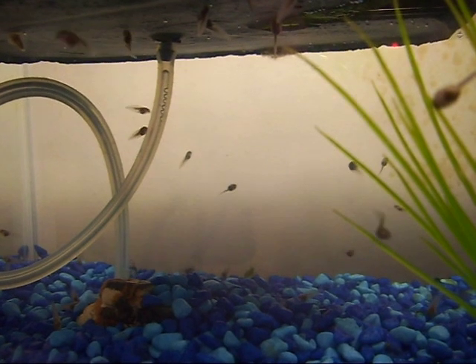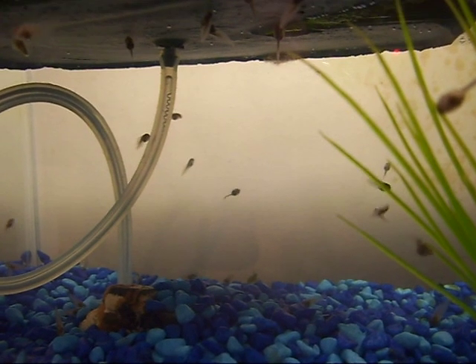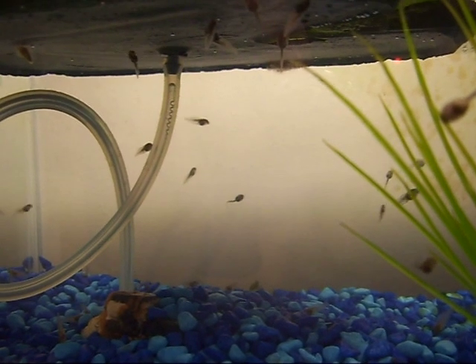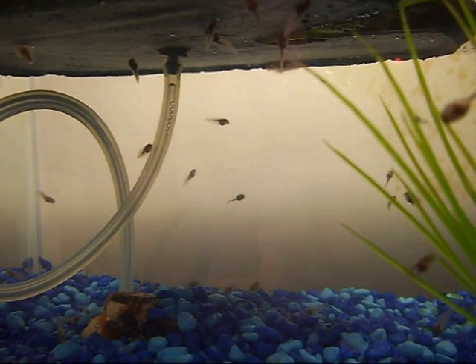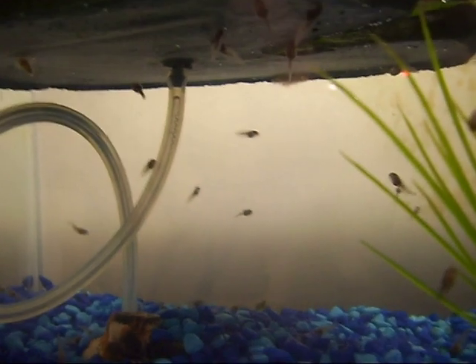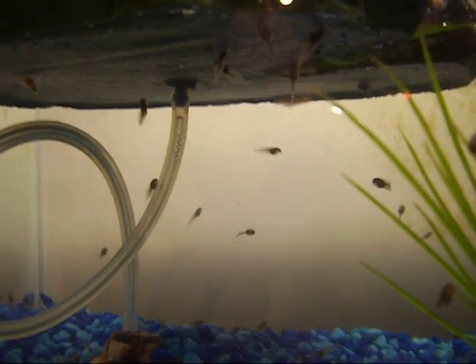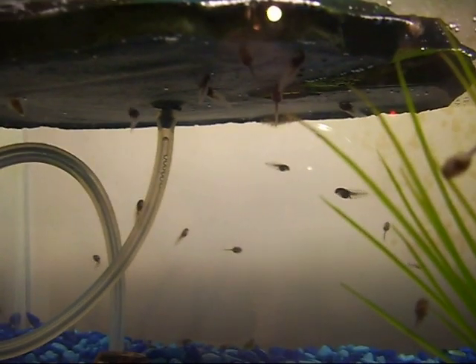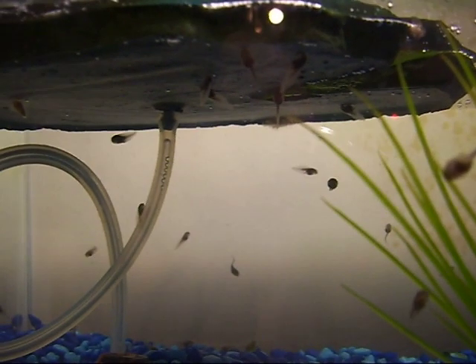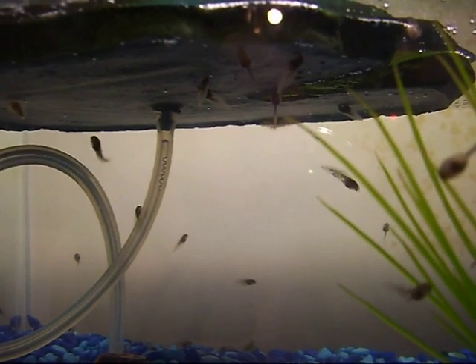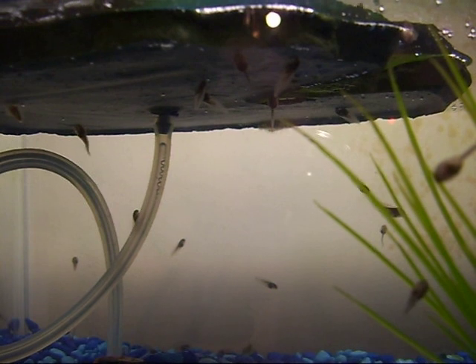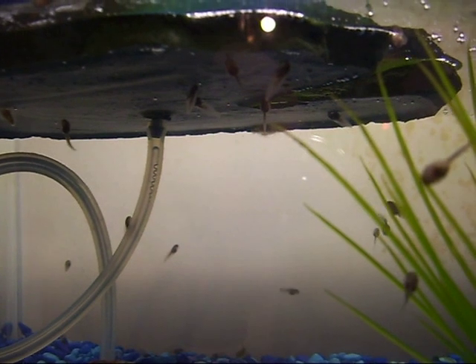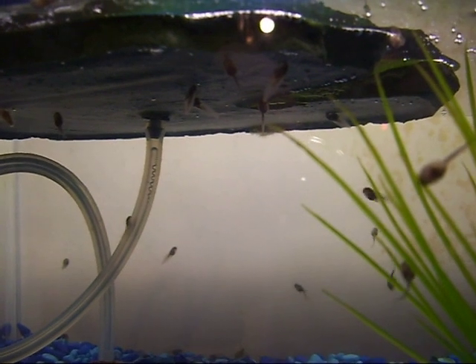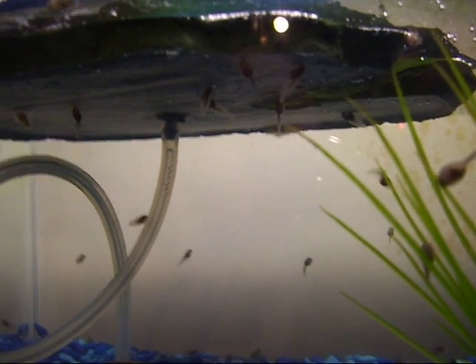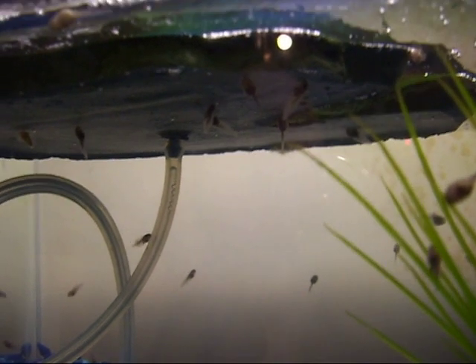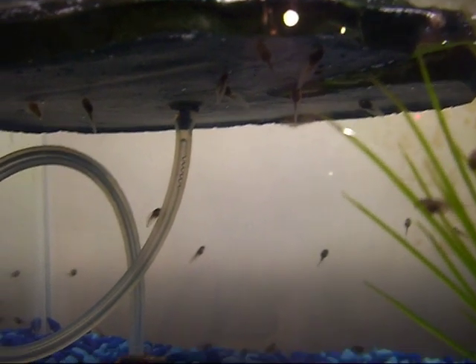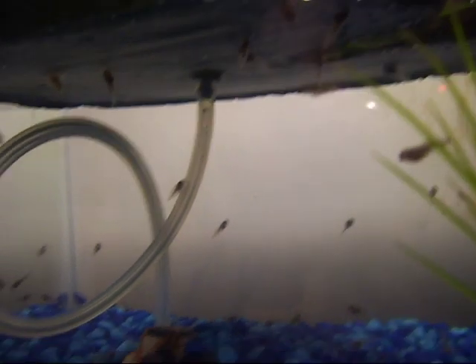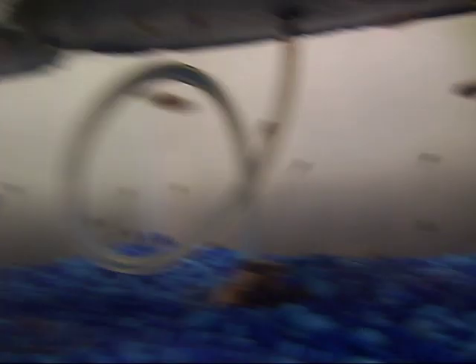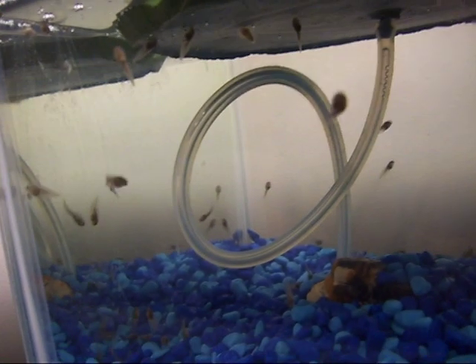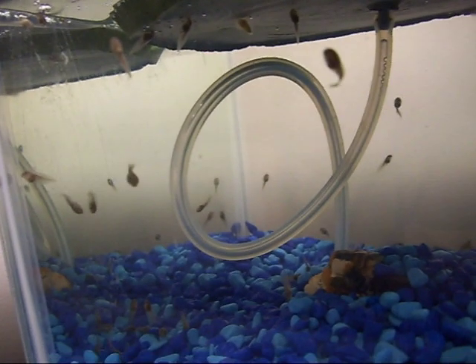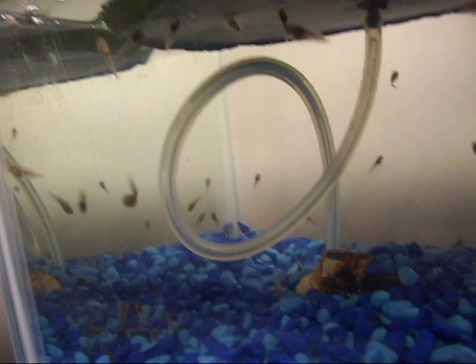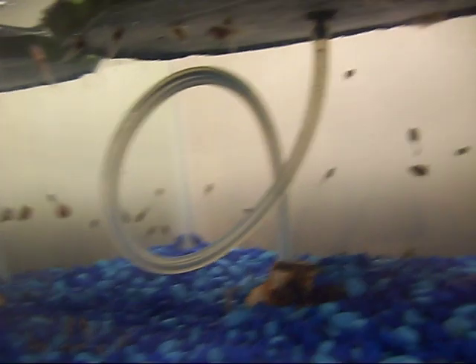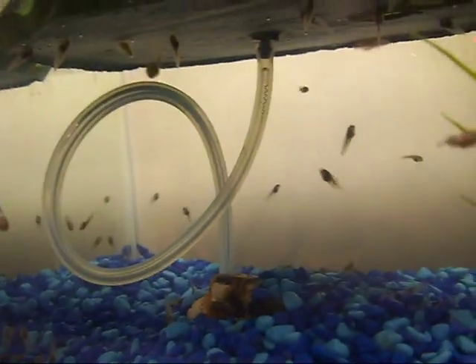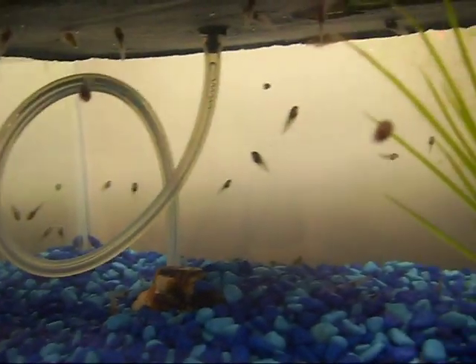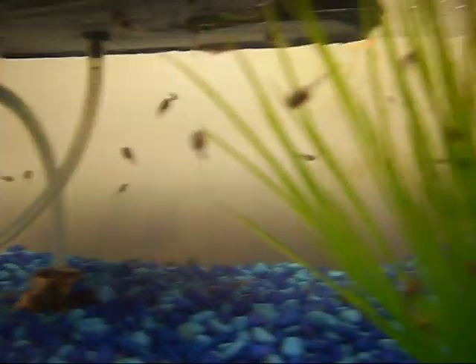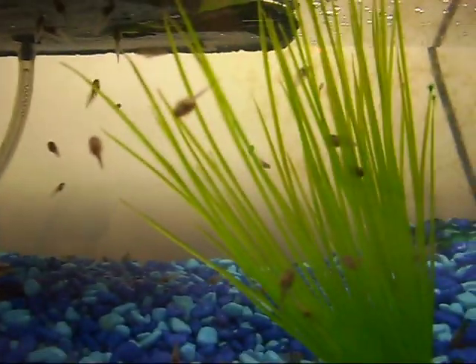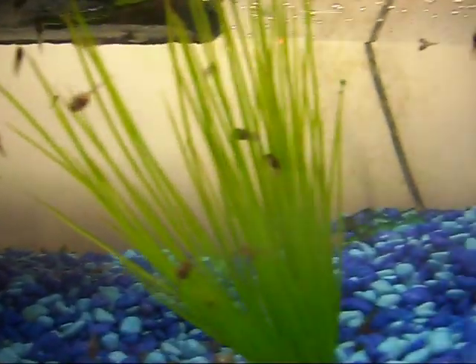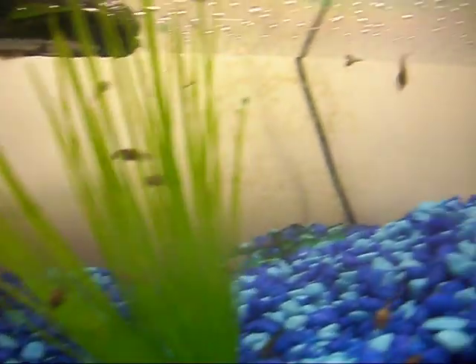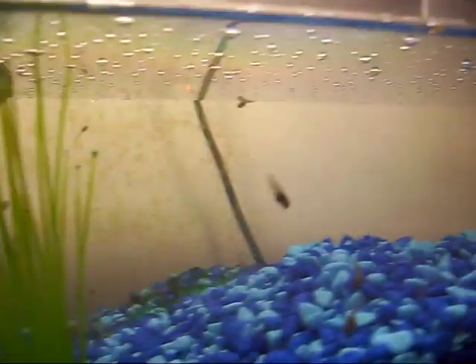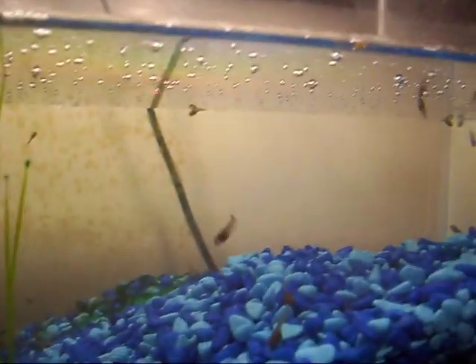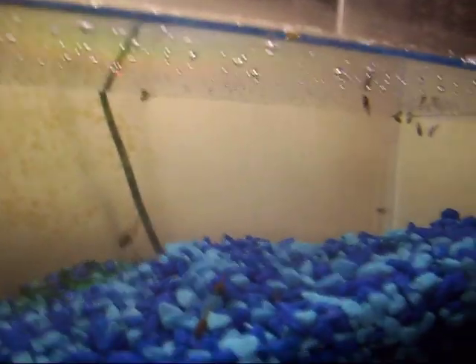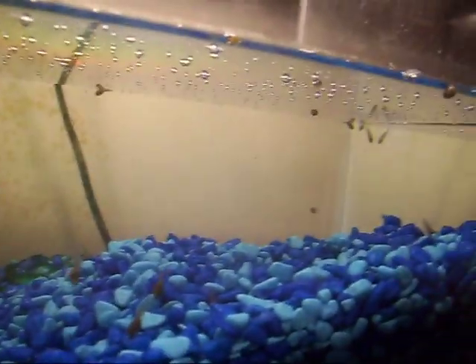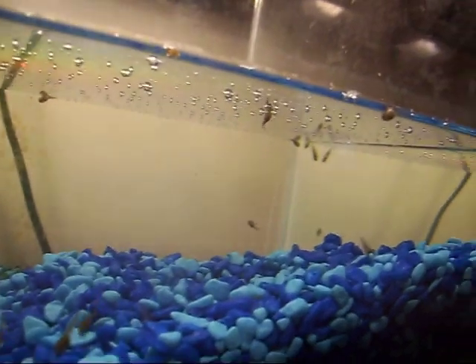Hey everybody, it's been a little while since I made a video so I thought I'd show you what my Firebelly Toad tadpoles look like now. They're all swimming around and being active and stuff. There's so many of them. They're all over the place.